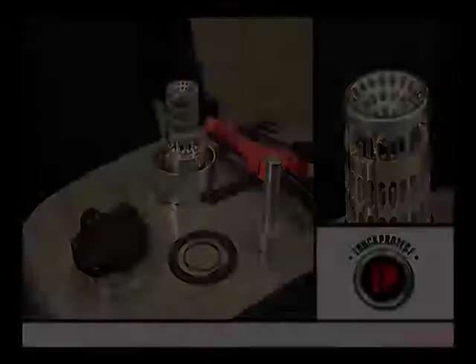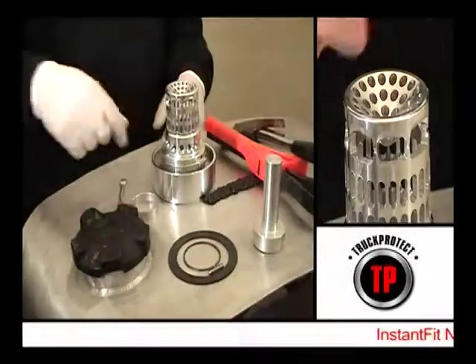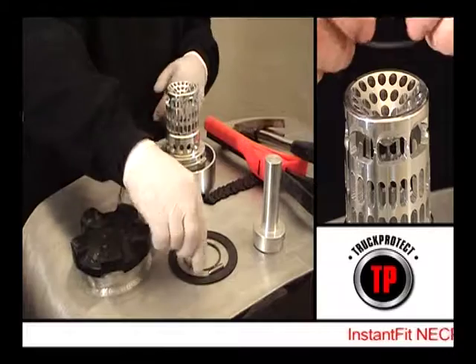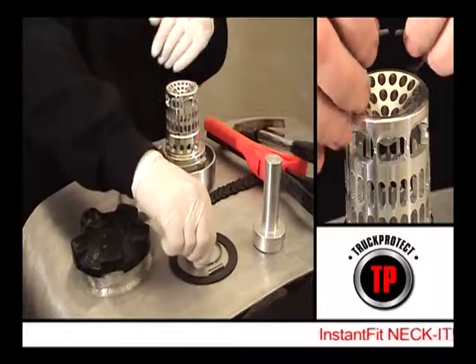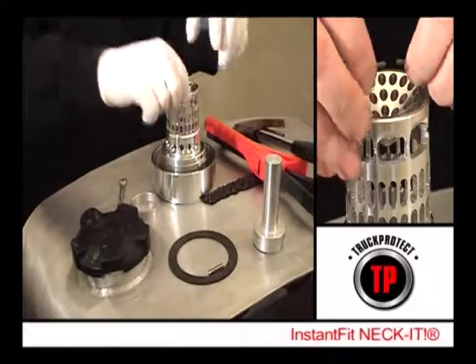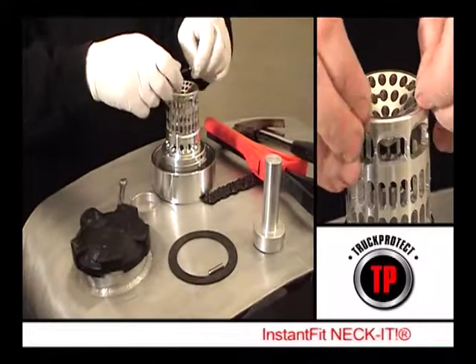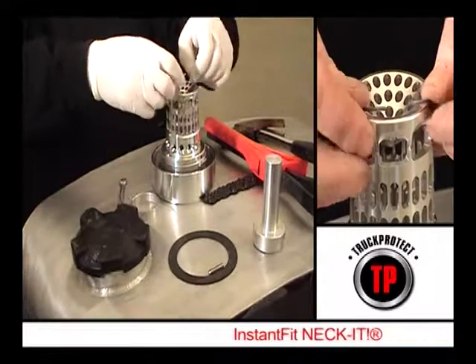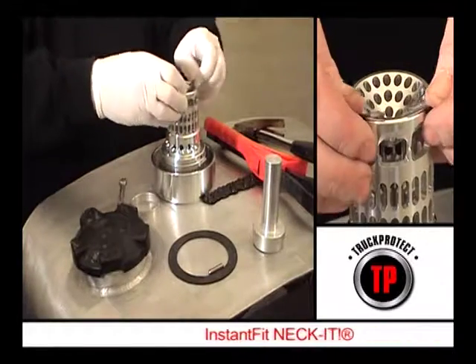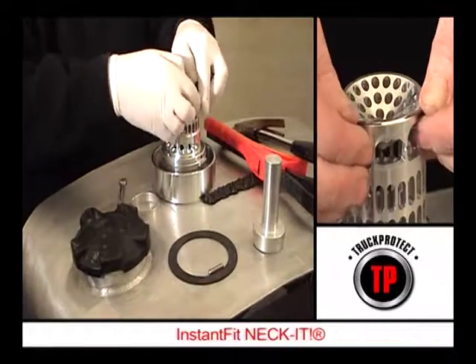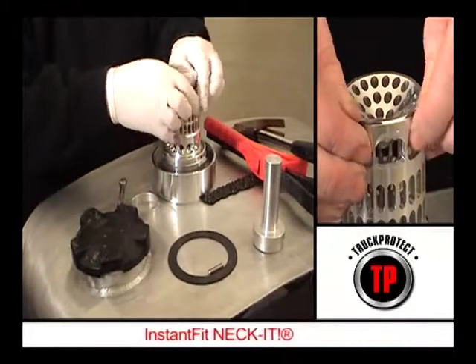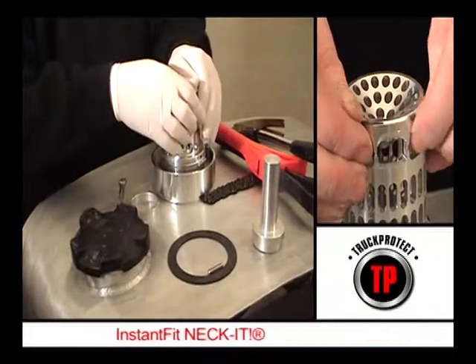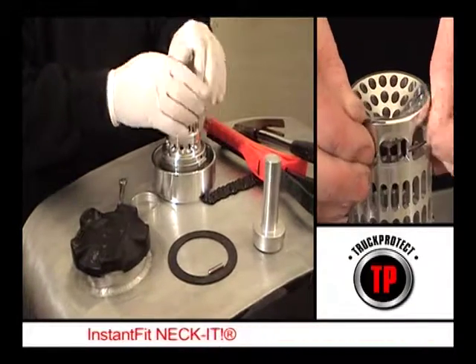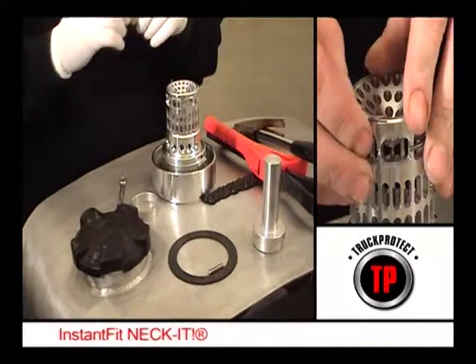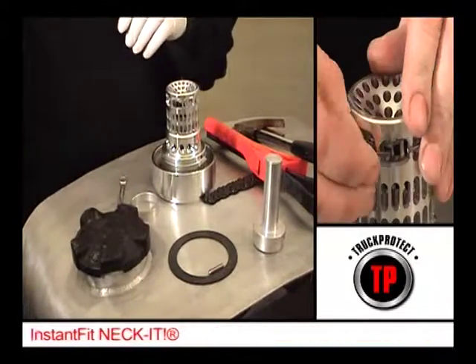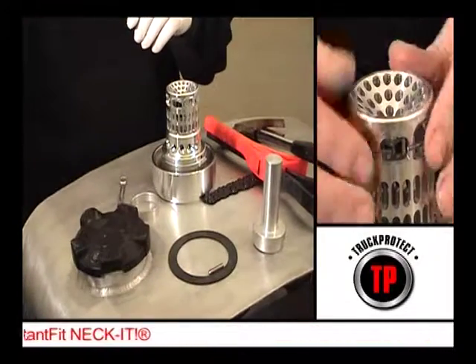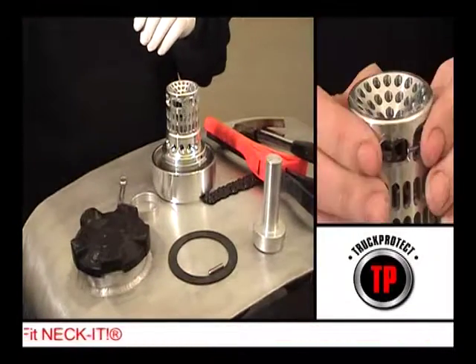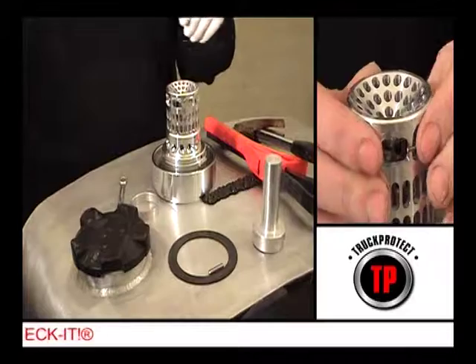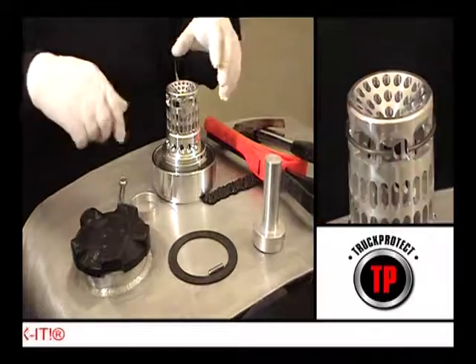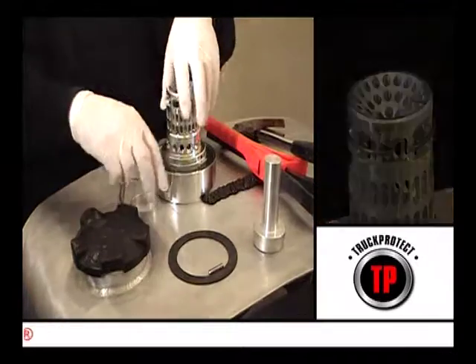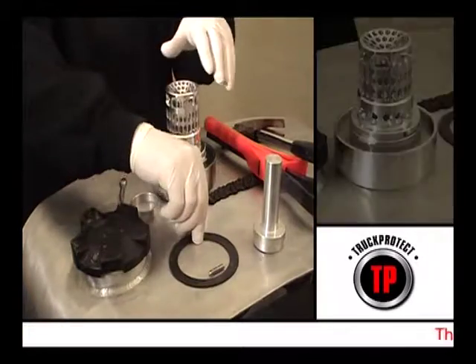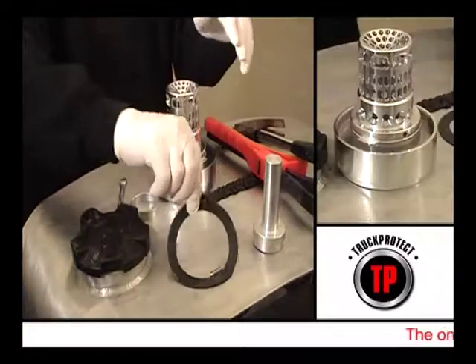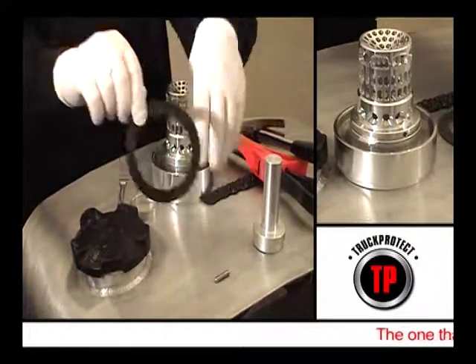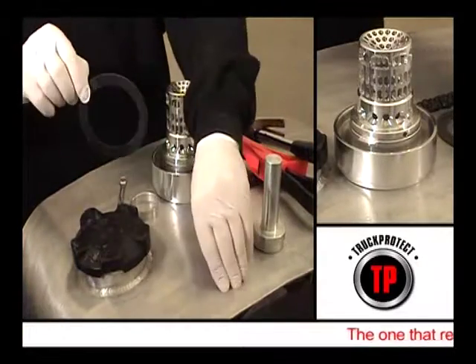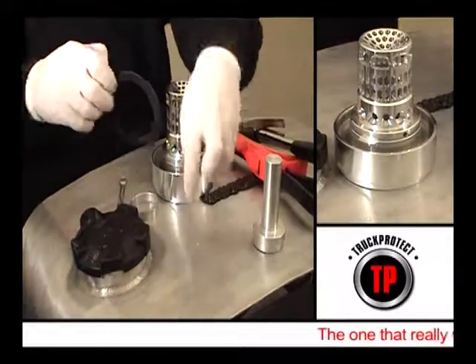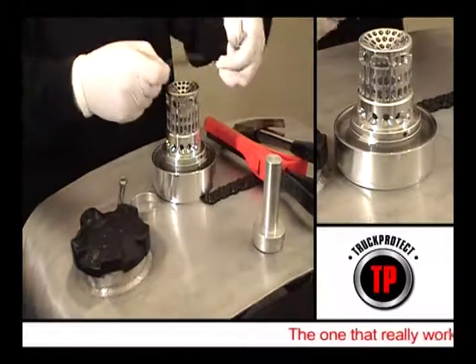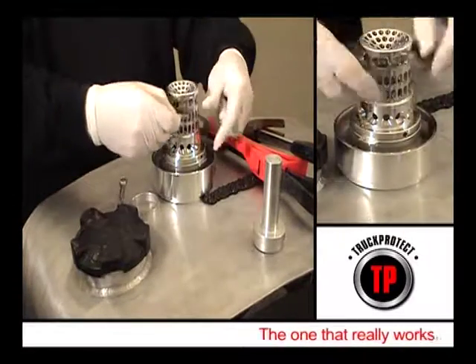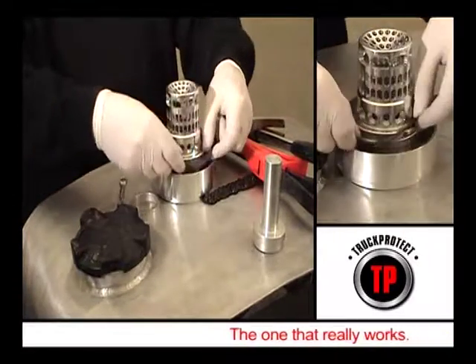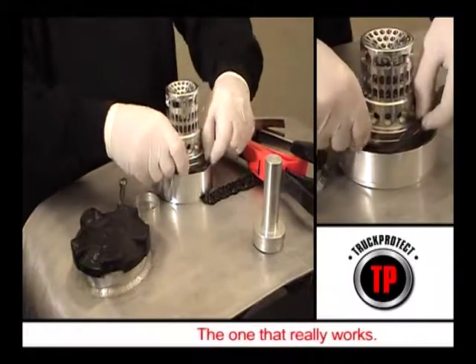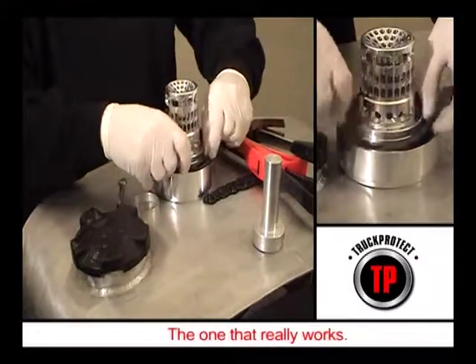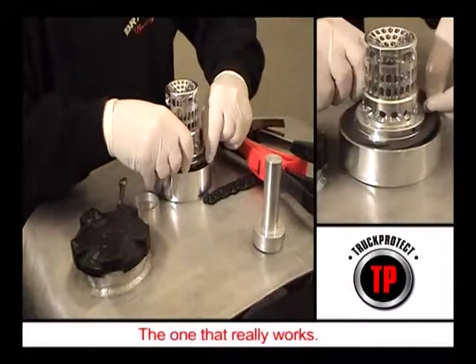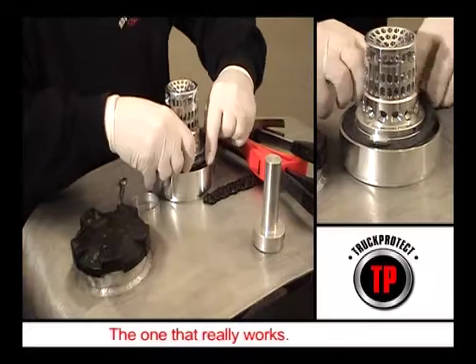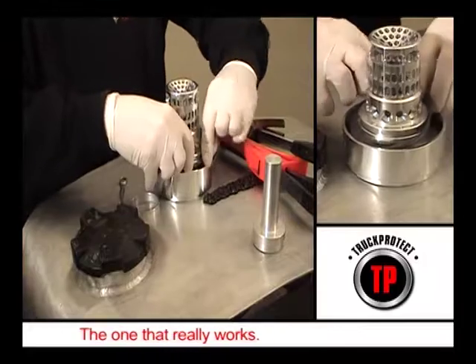To fit Instant Fit Neckit is simple. First, snap the circlip into the groove slot at the bottom of the basket. Then lay the seal provided in place under the main collar of the Neckit.